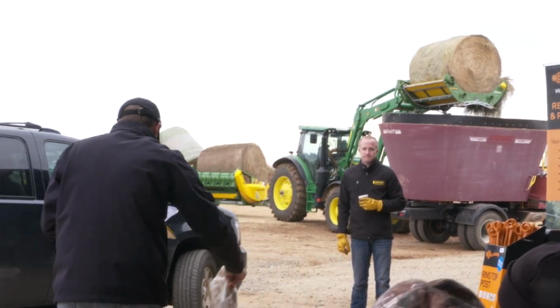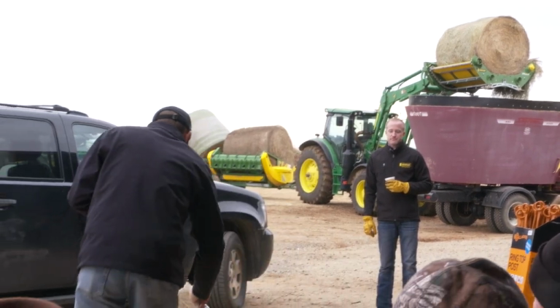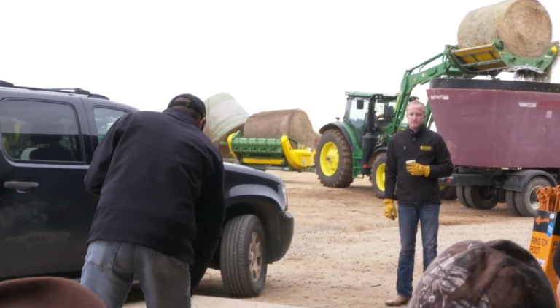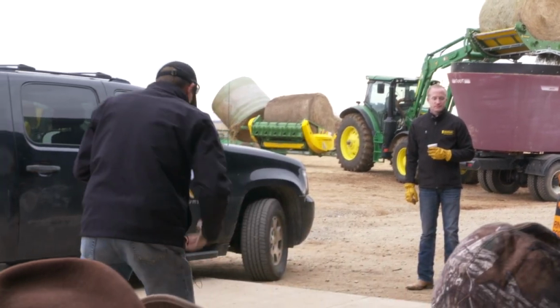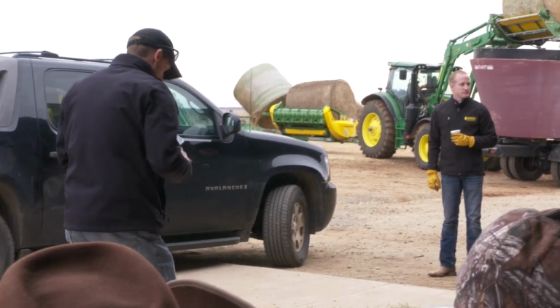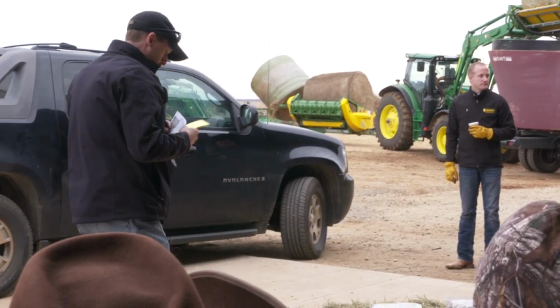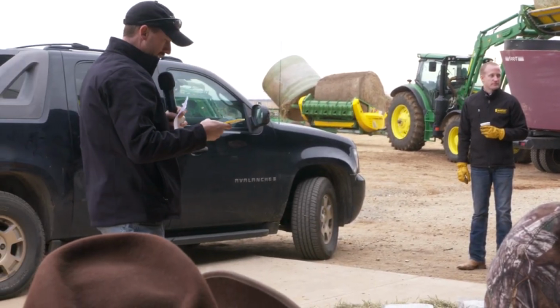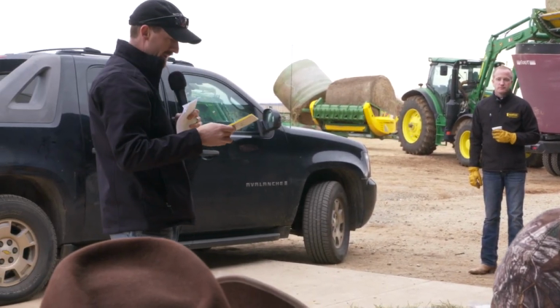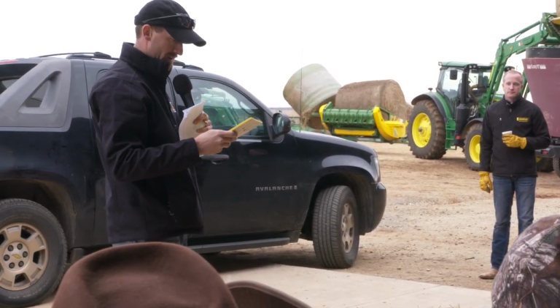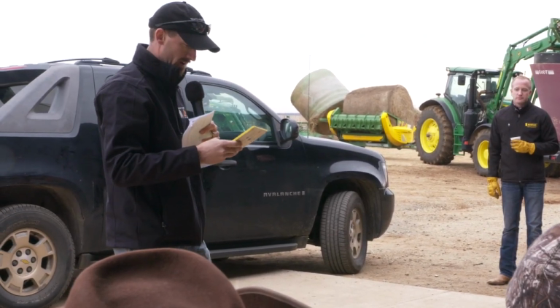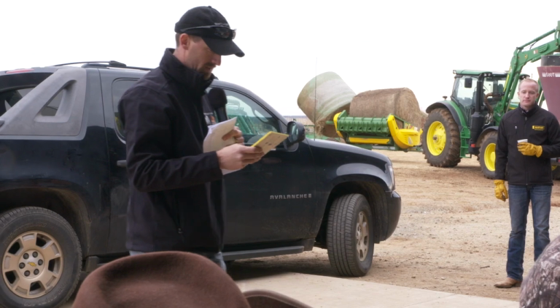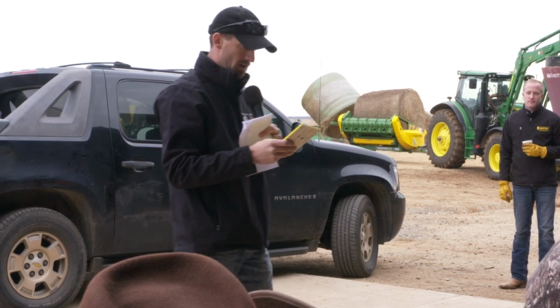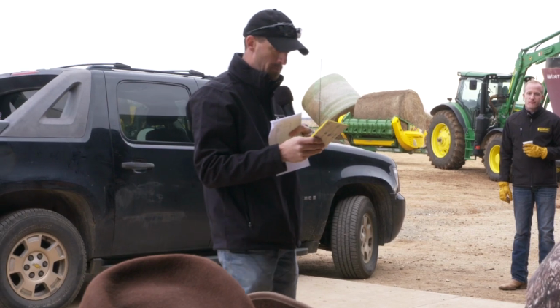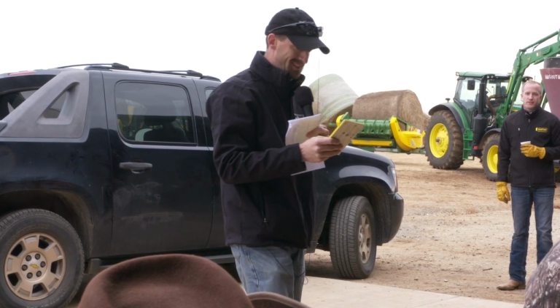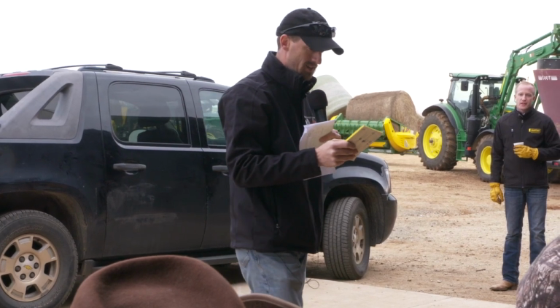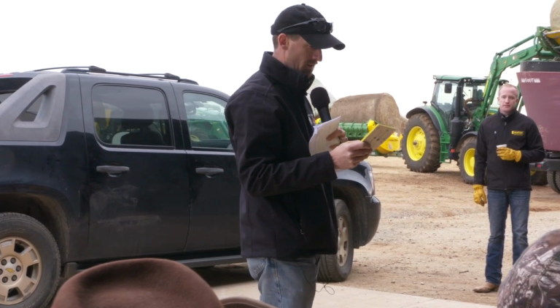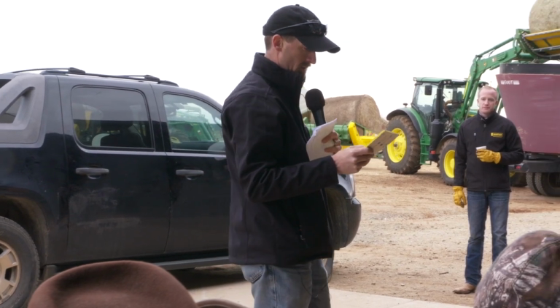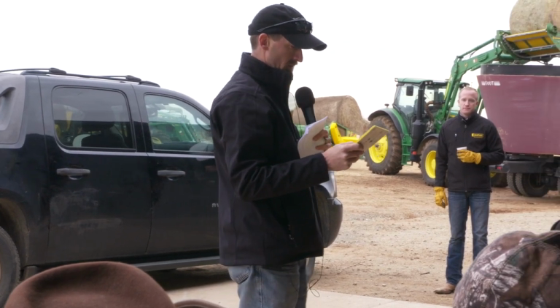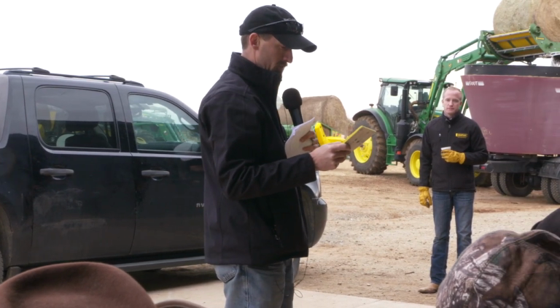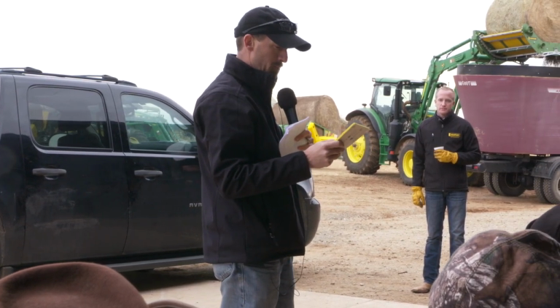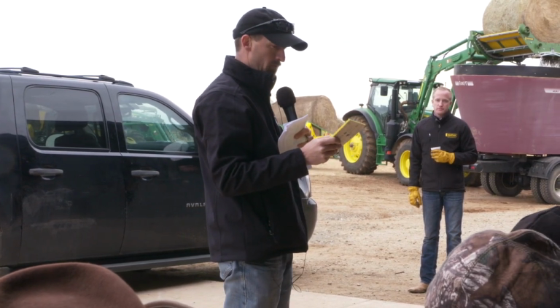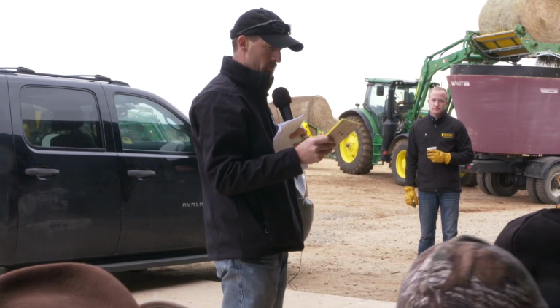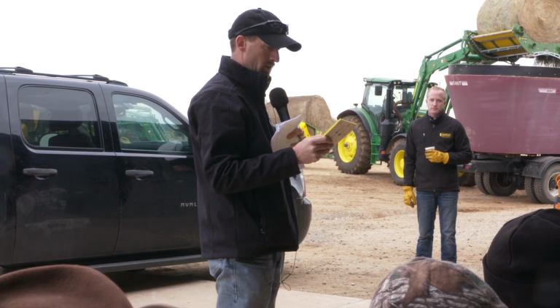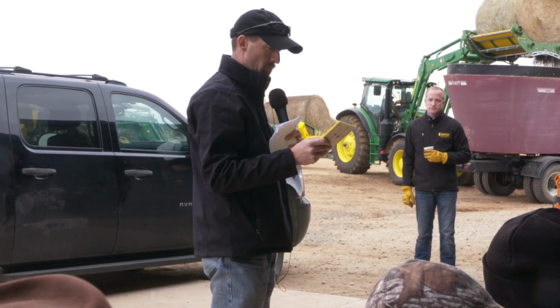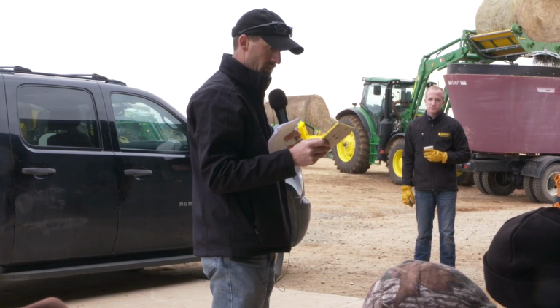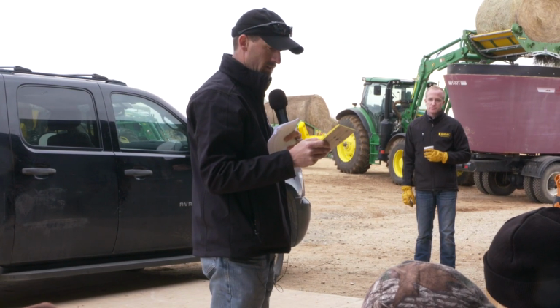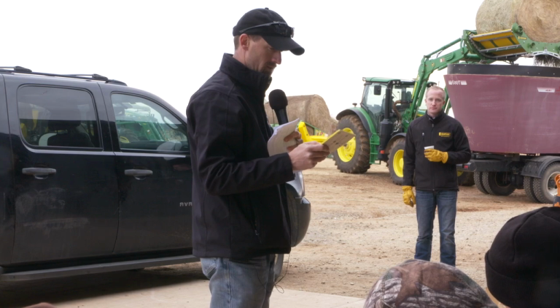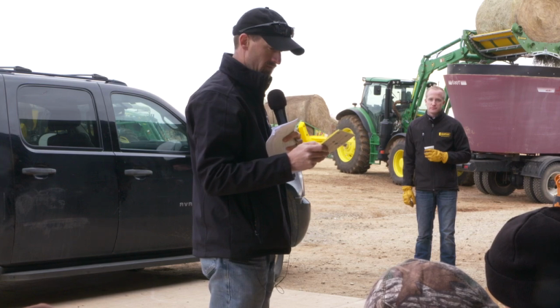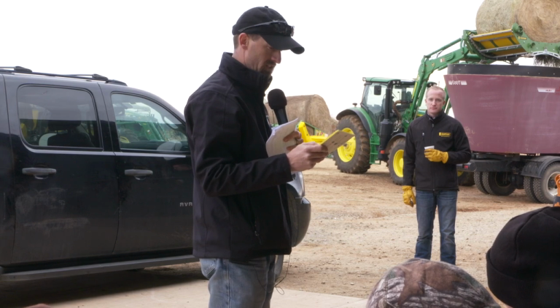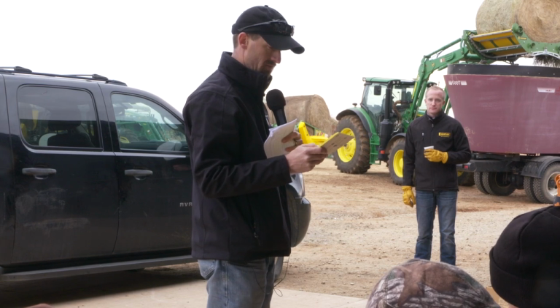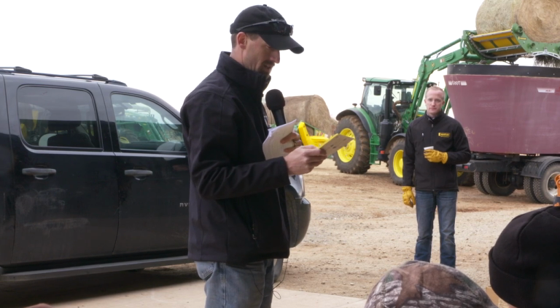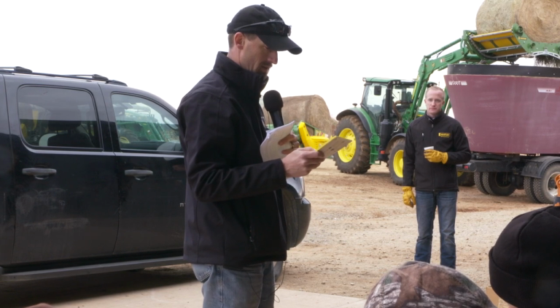Number two — that is wheat at heading, cut on May 10th. That was 8.4% crude protein and 57 TDN.